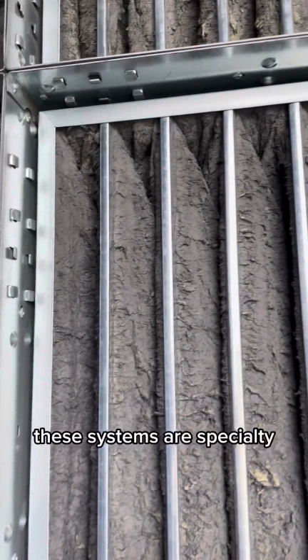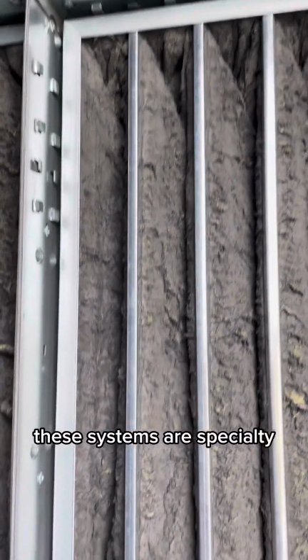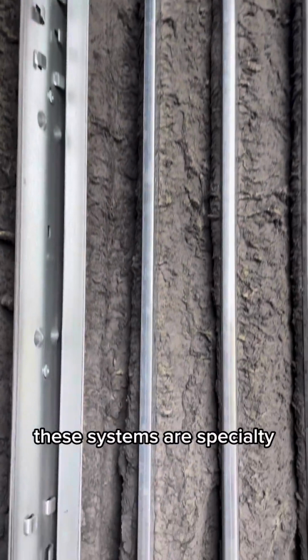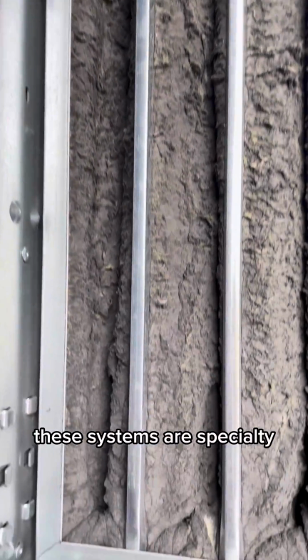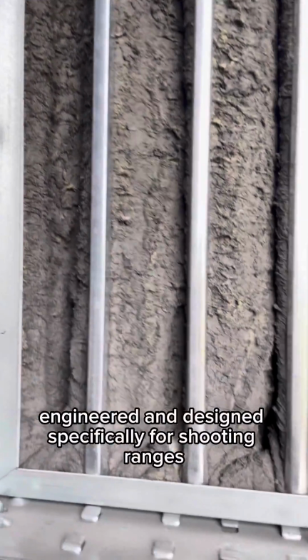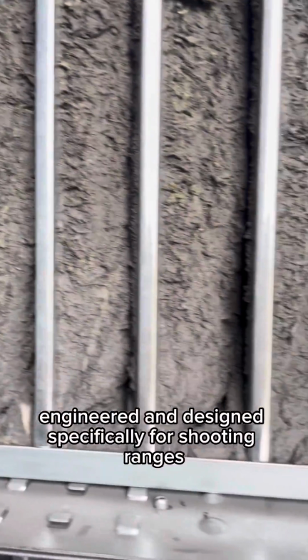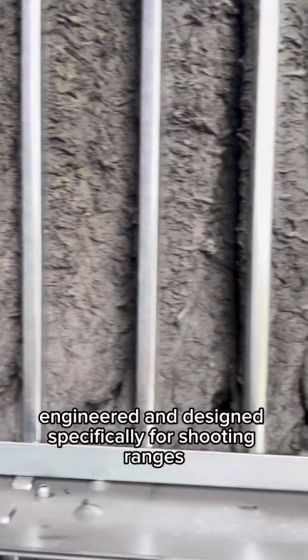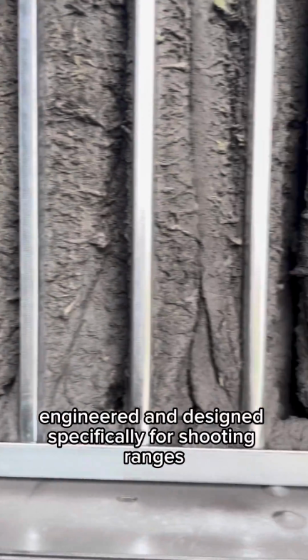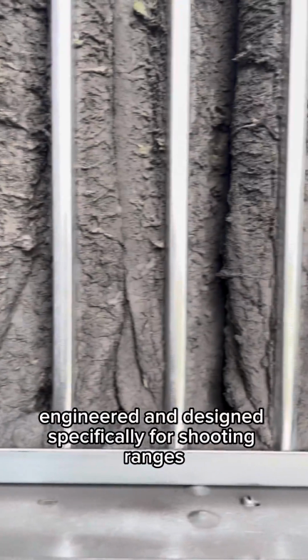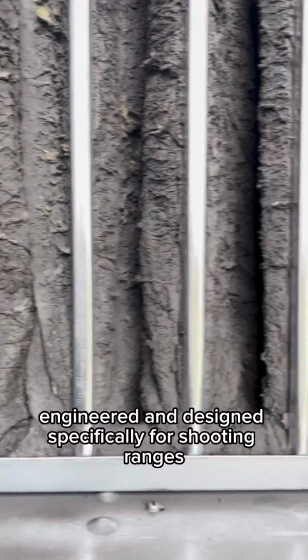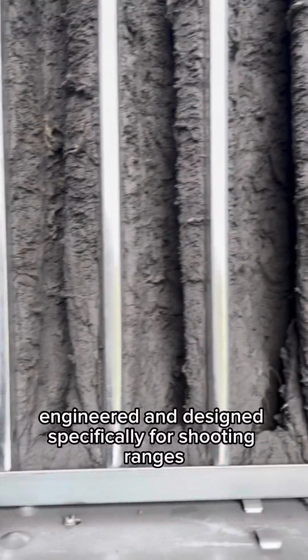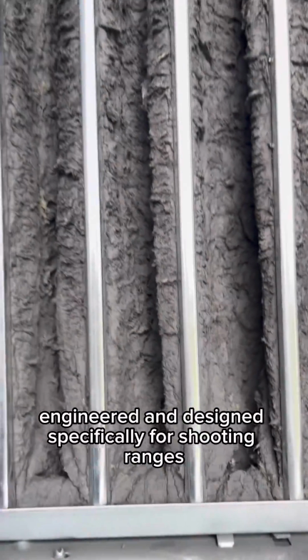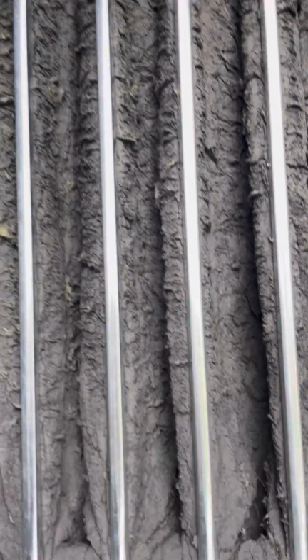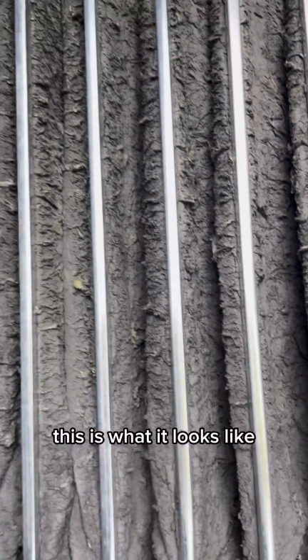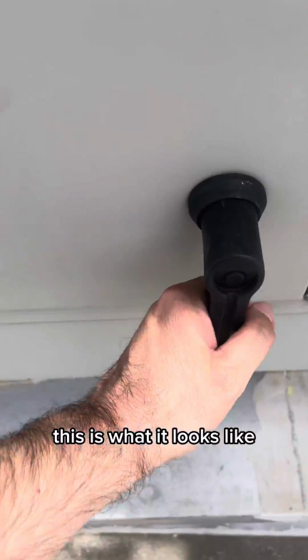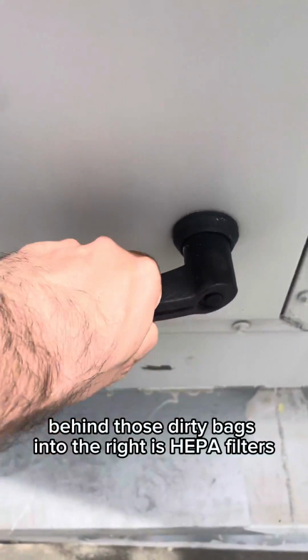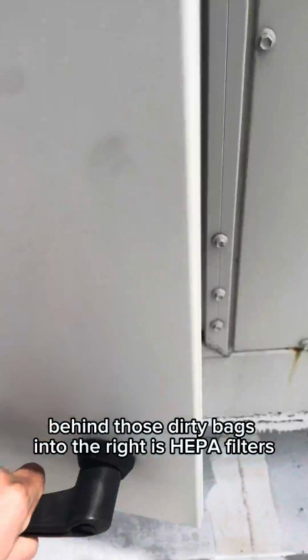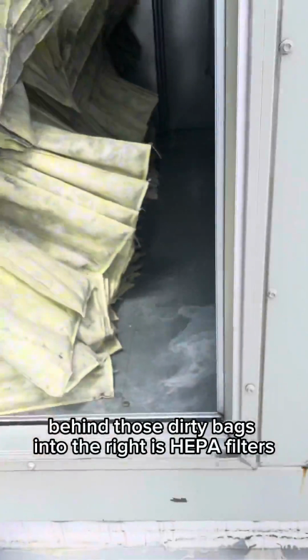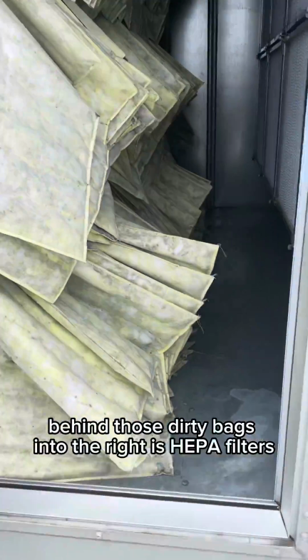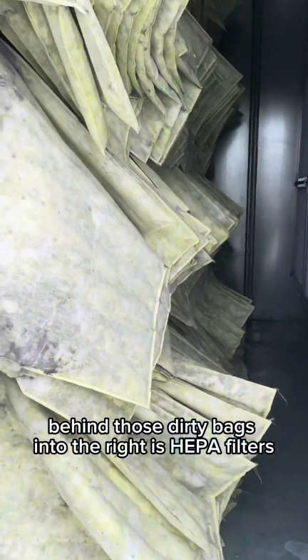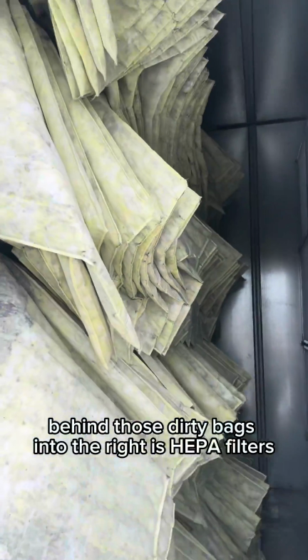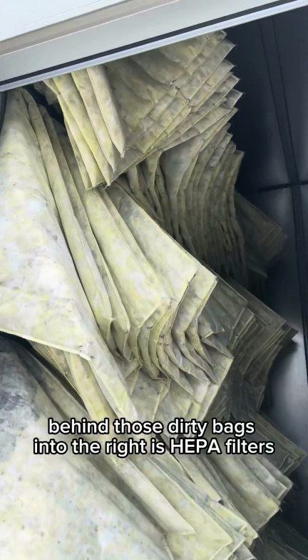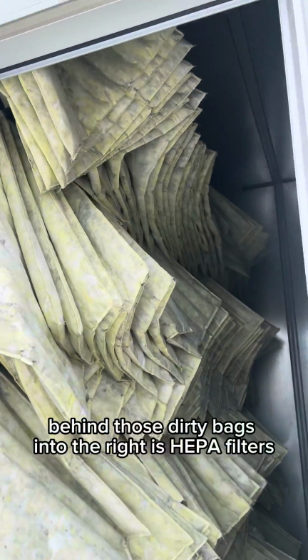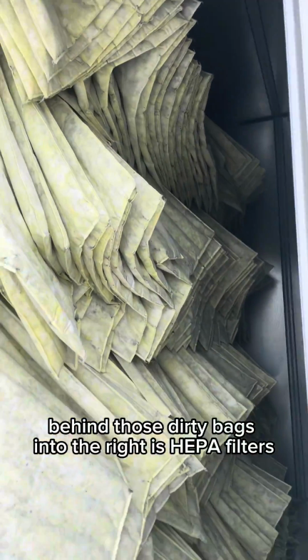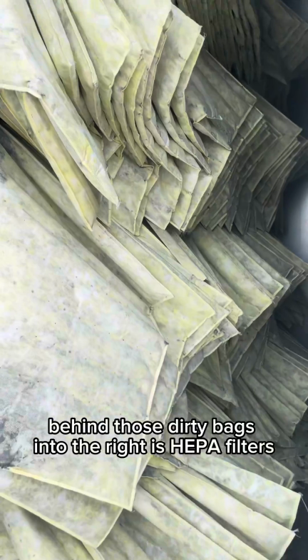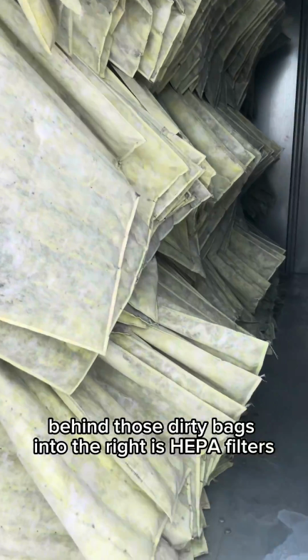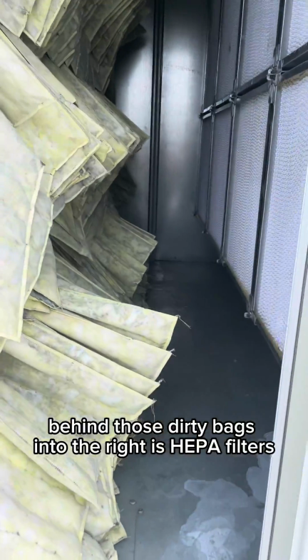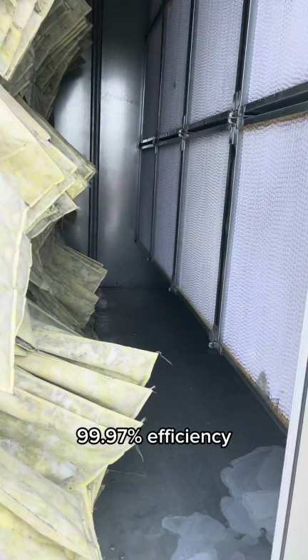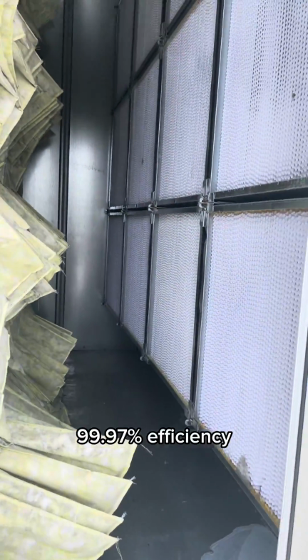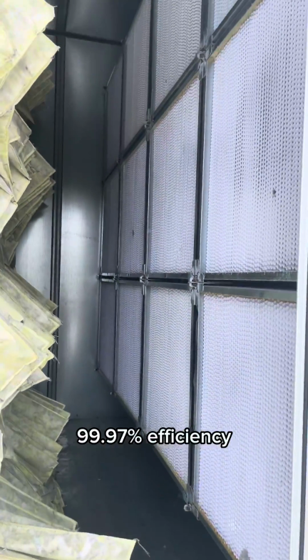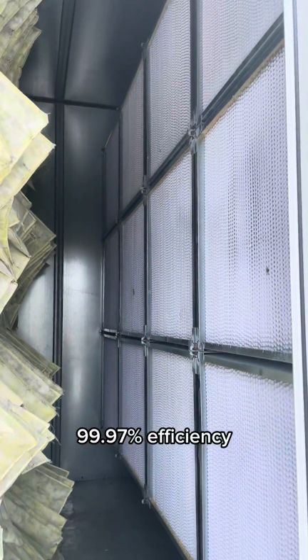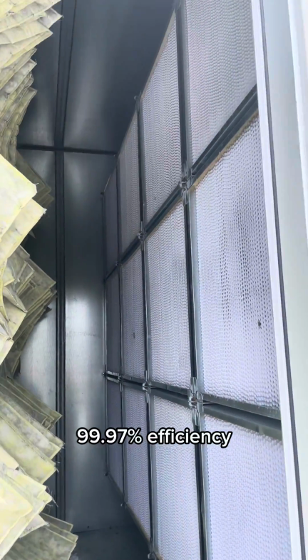These systems are specialty engineered and designed specifically for shooting ranges. This is what it looks like behind those dirty bags, and to the right are HEPA filters — 99.97% efficiency.